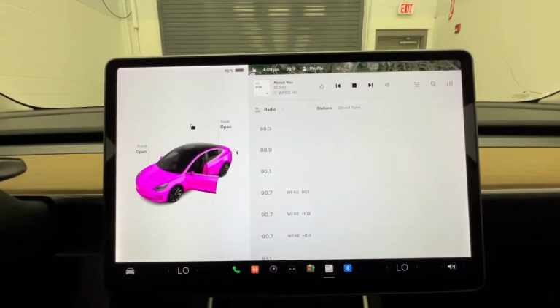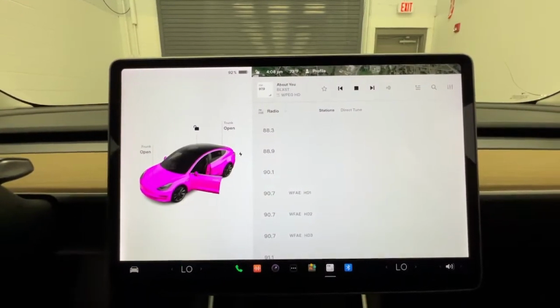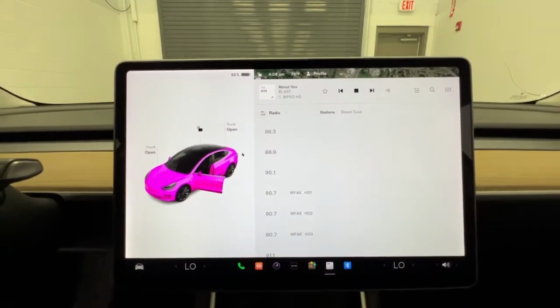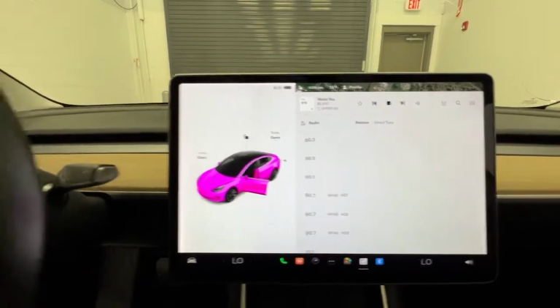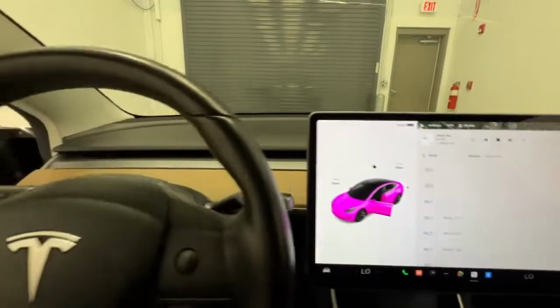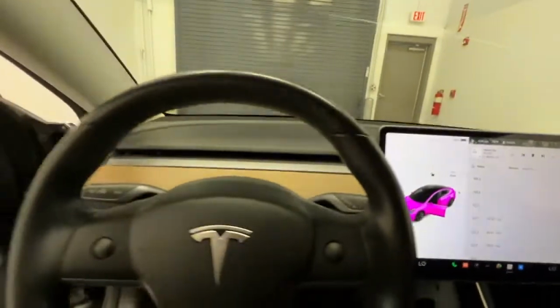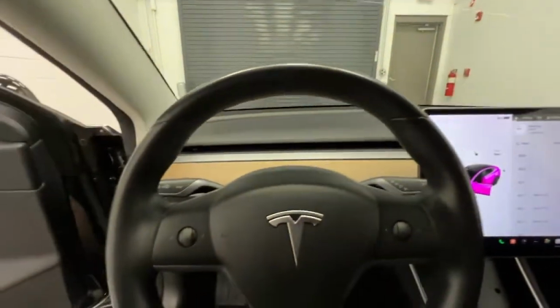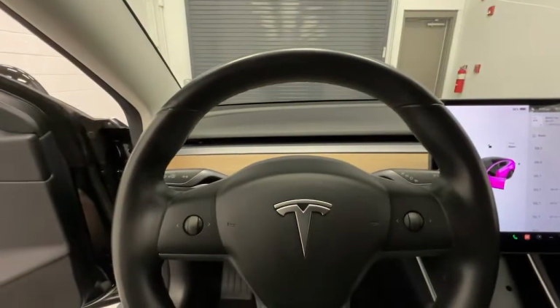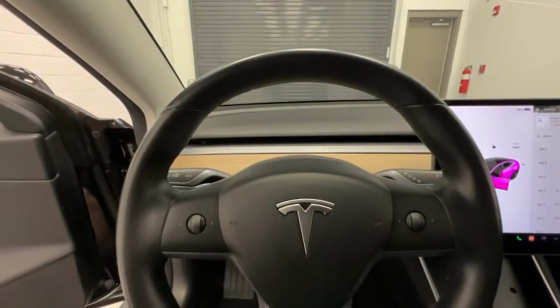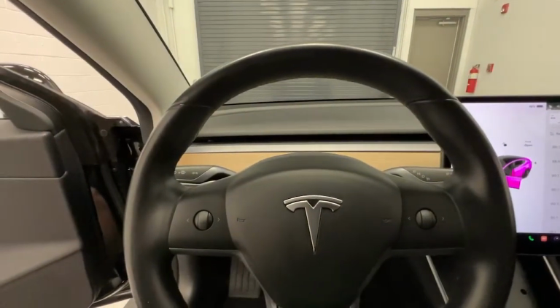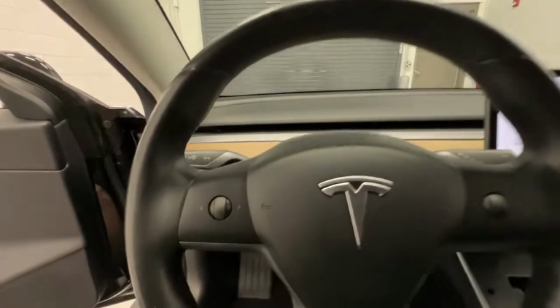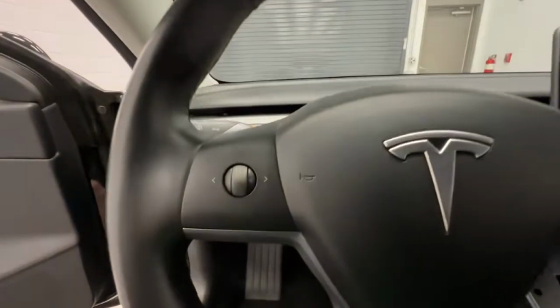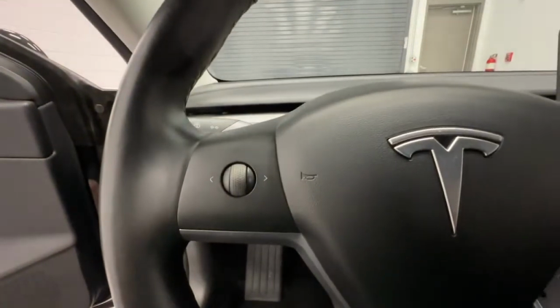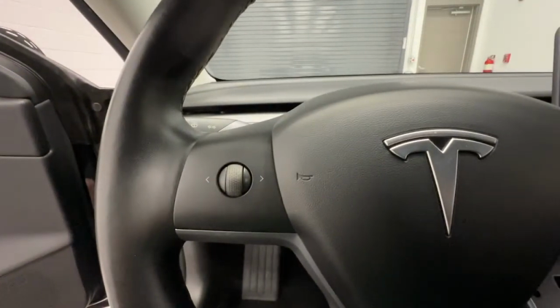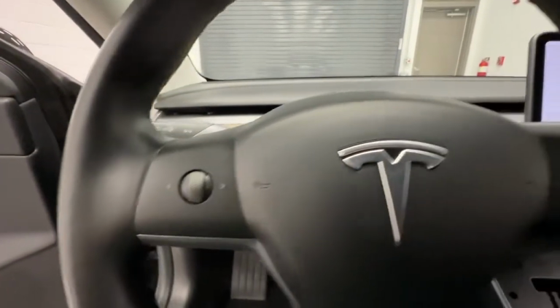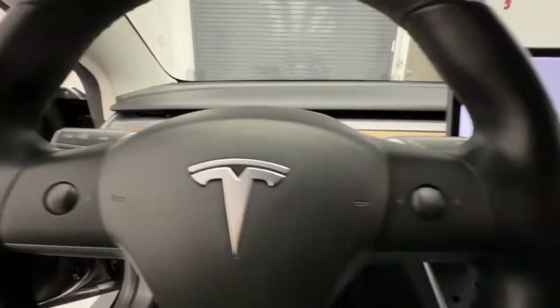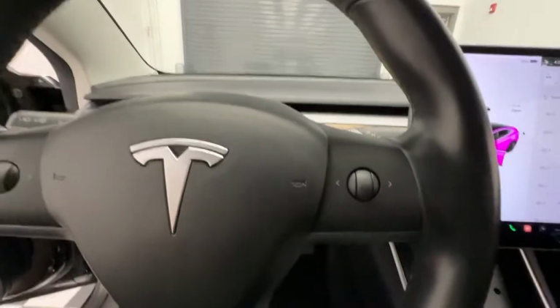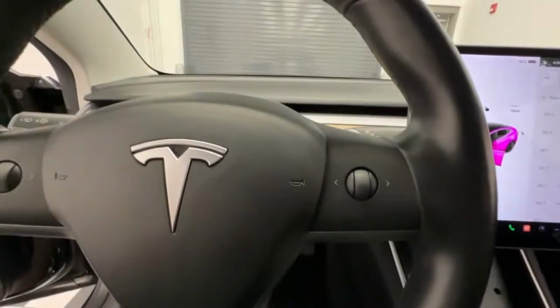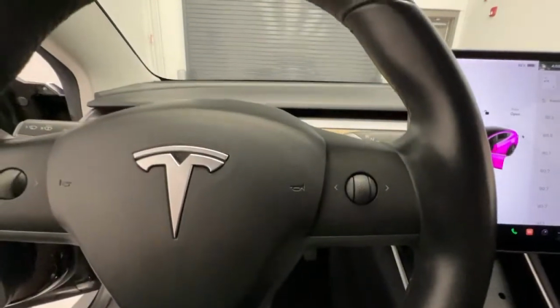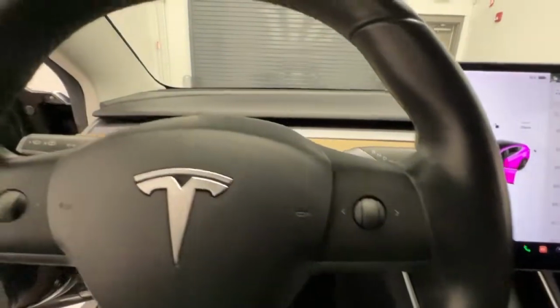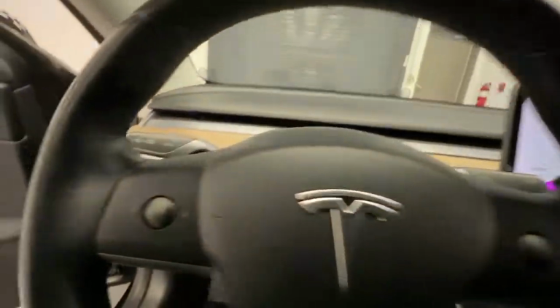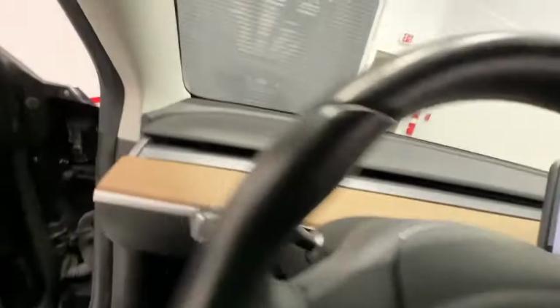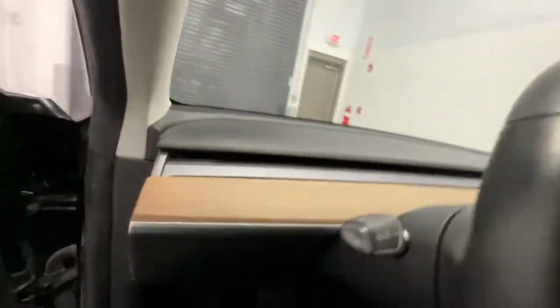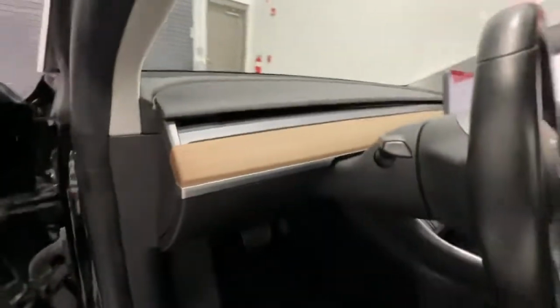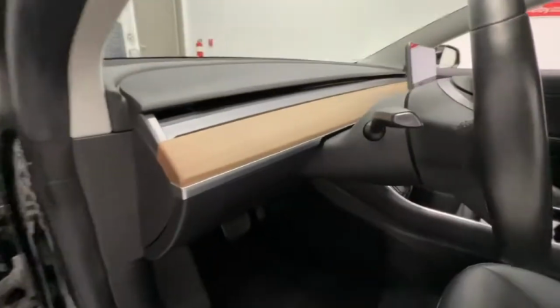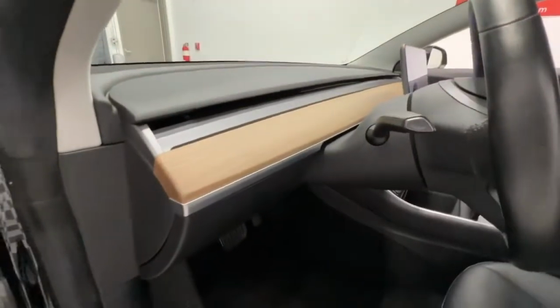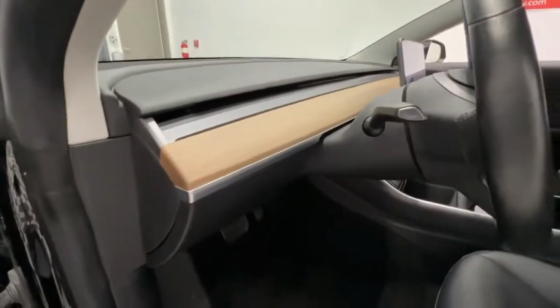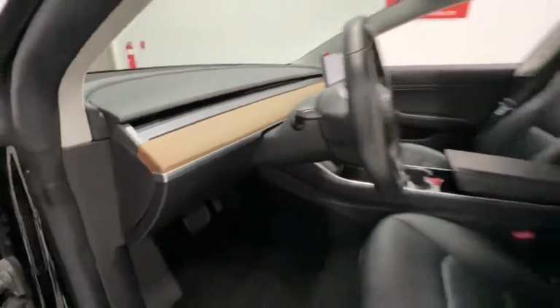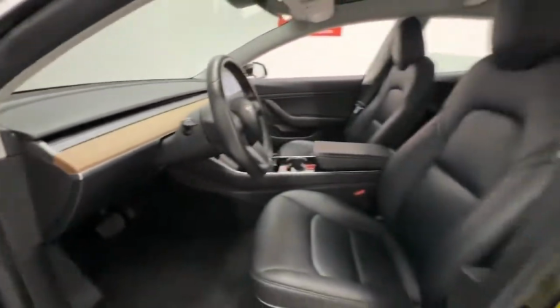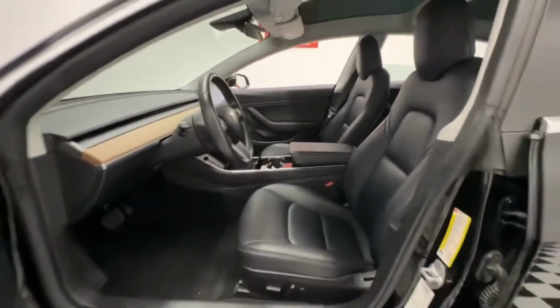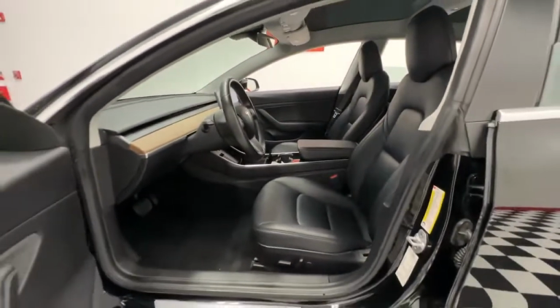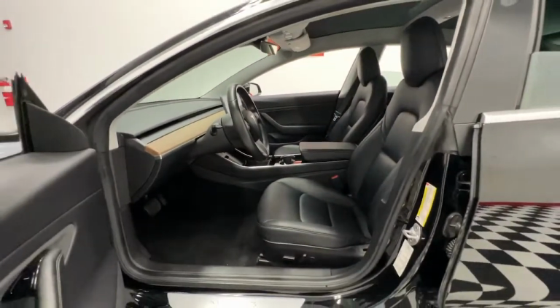Navigation system, keyless entry, dual-zone AC, electronic stability control, intermittent wipers, tire pressure monitoring system, trip computer, power windows, bucket seats, four-wheel disc brakes.